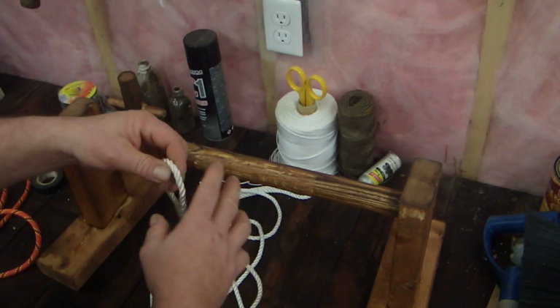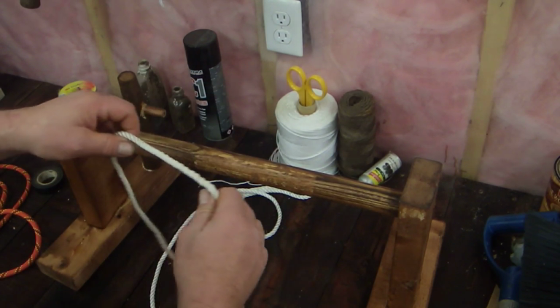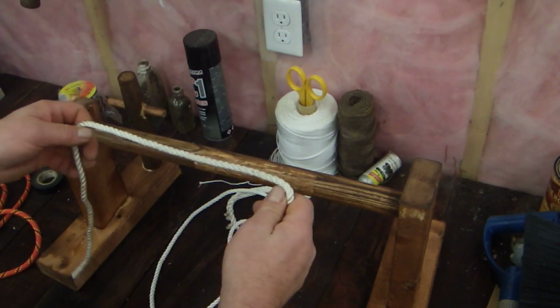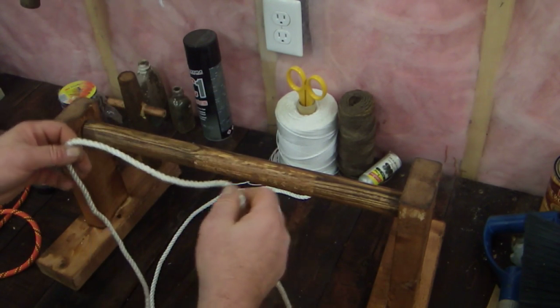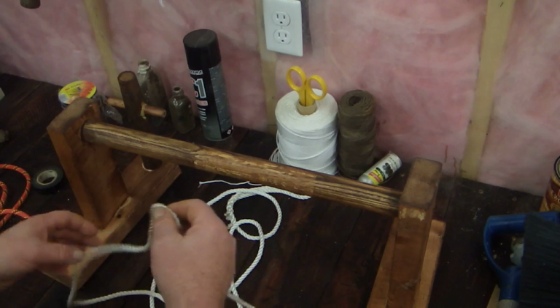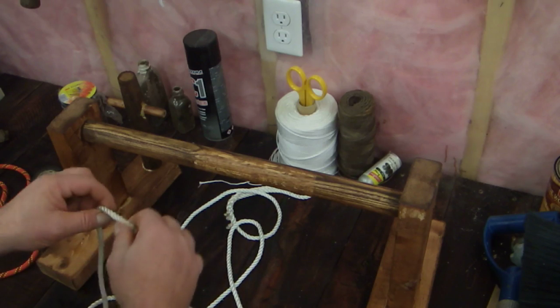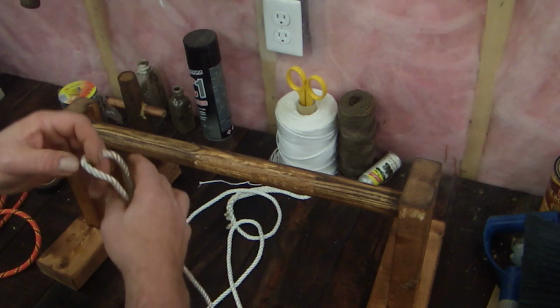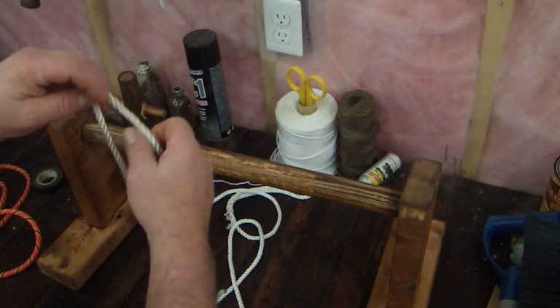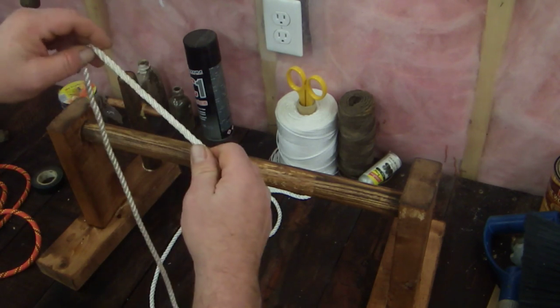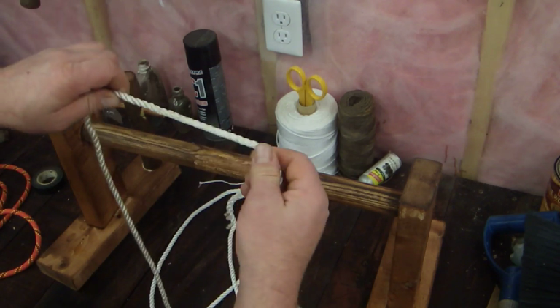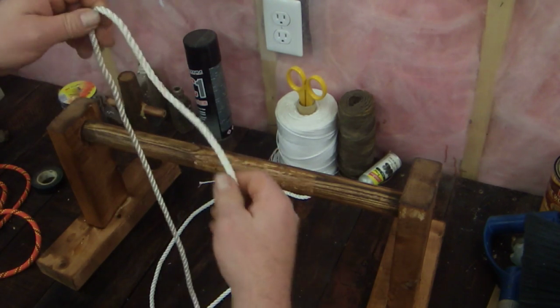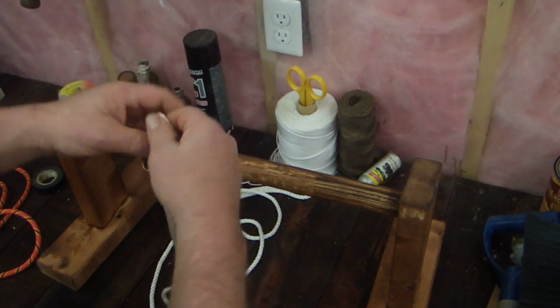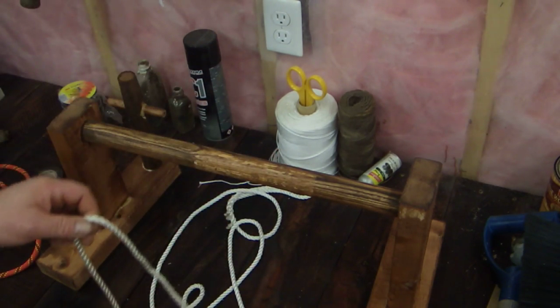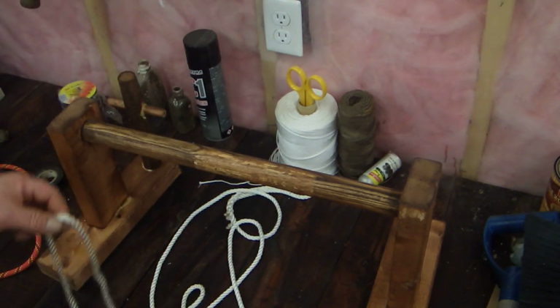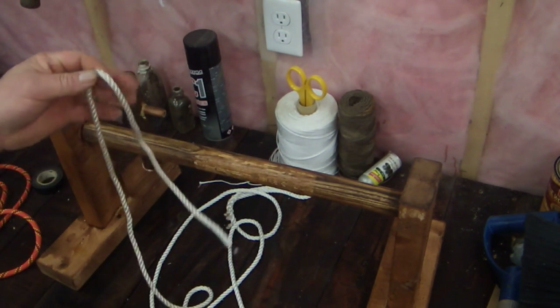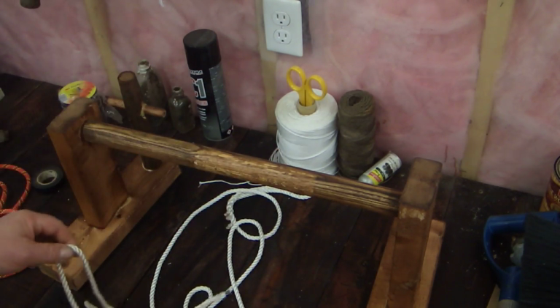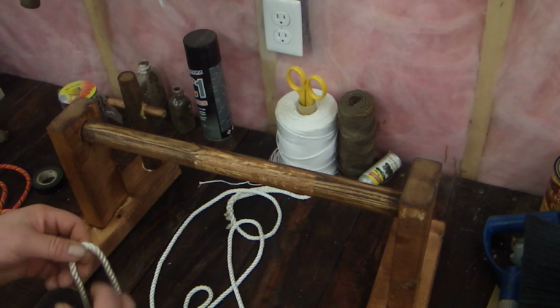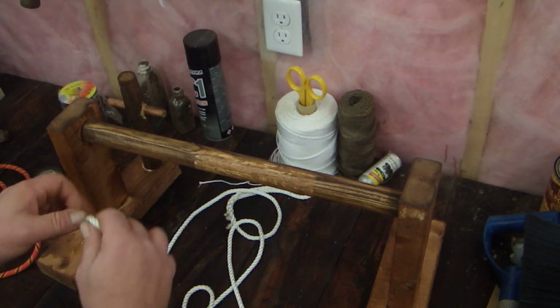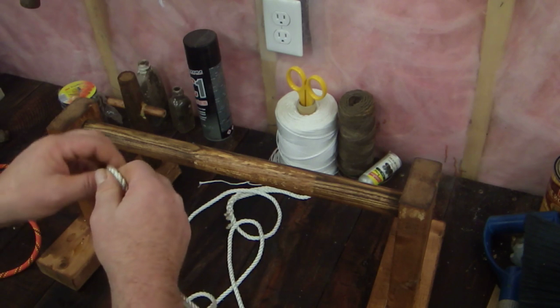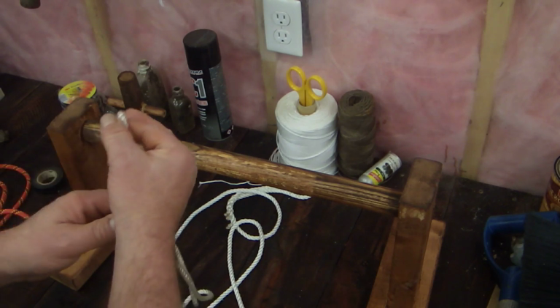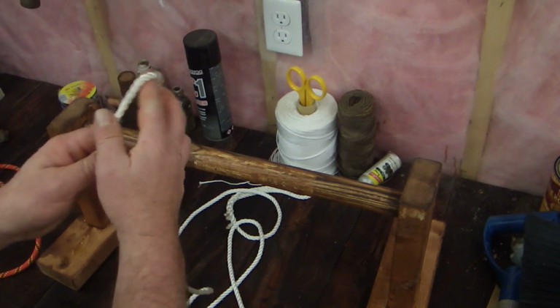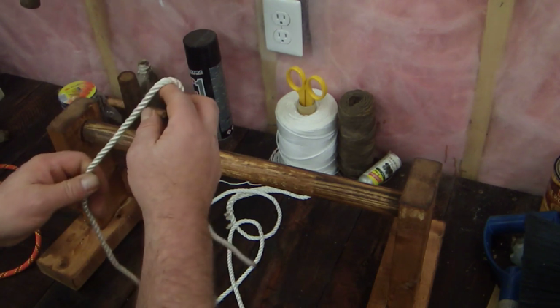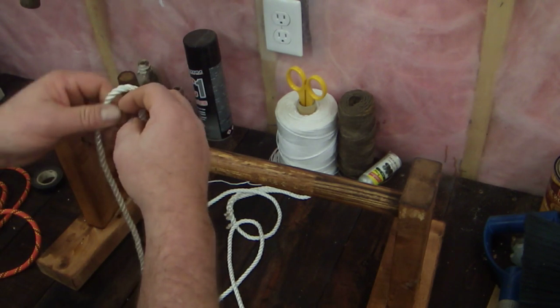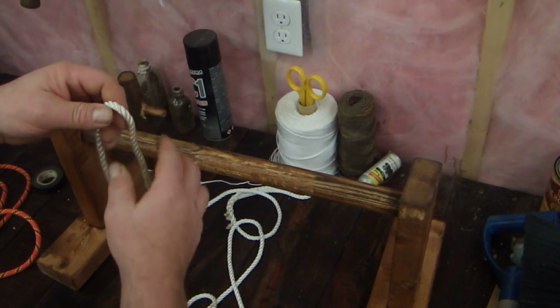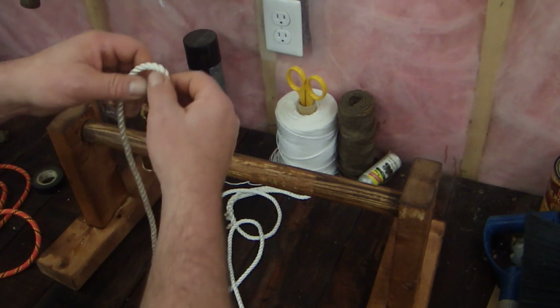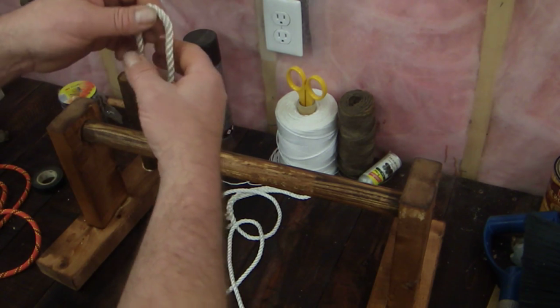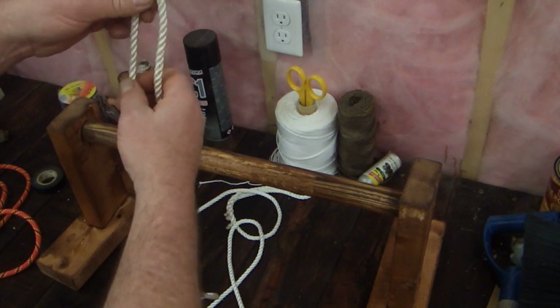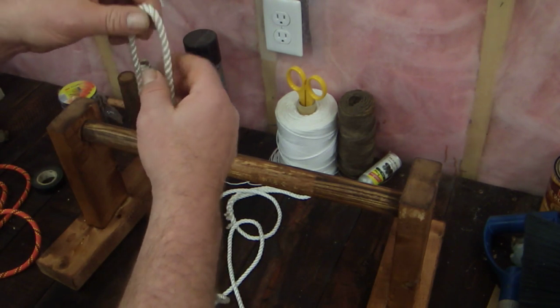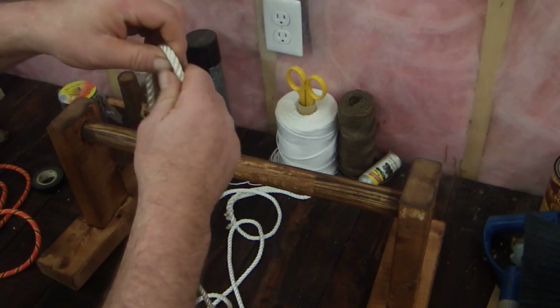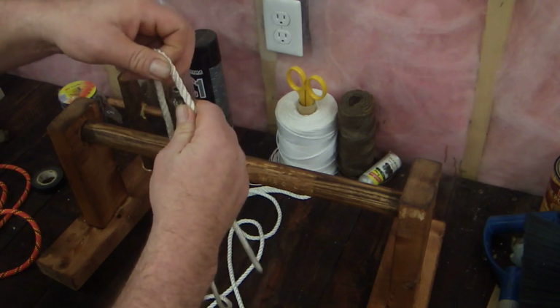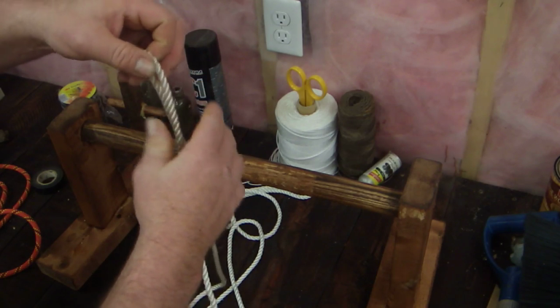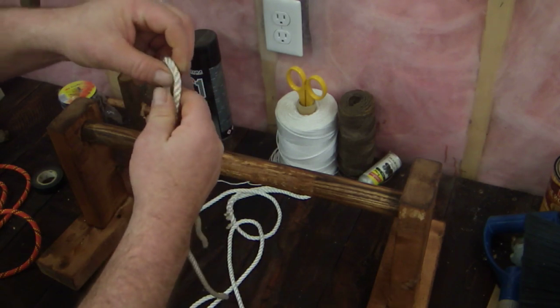Anyway, to continue with my story — the boys noticed me kind of looking at them when they did it. One of them asked me, do you know how to tie that knot? I said yes, I do. I've got another one for you. So I showed them the high post hitch.